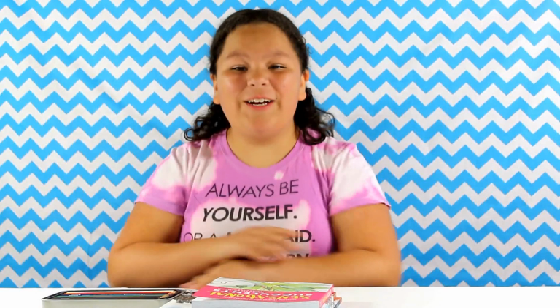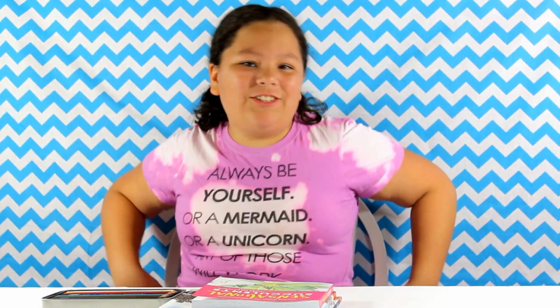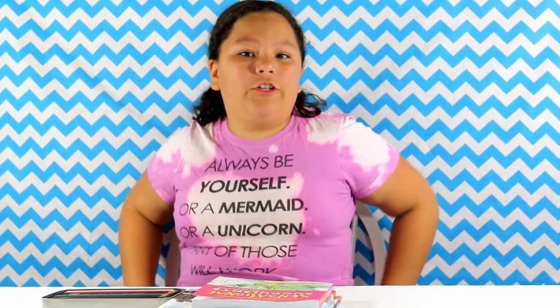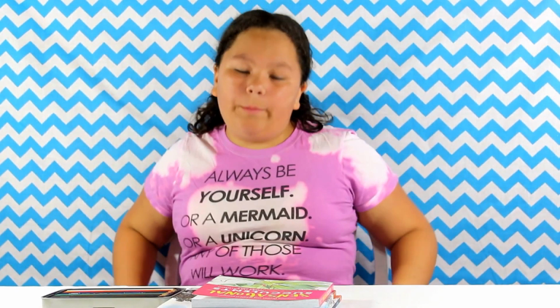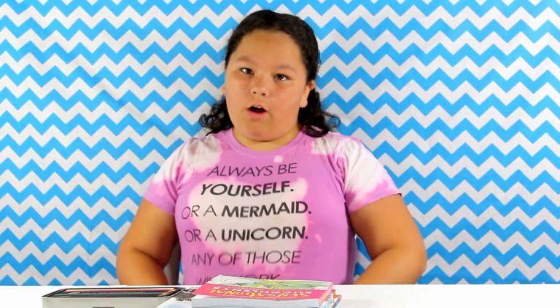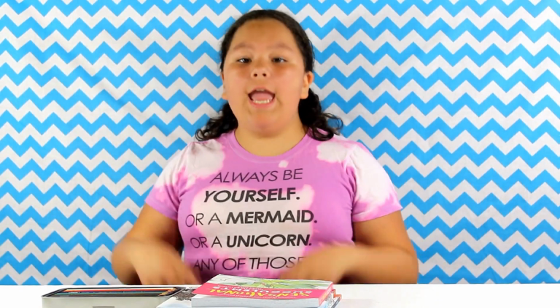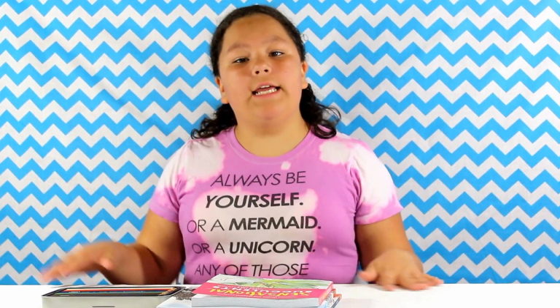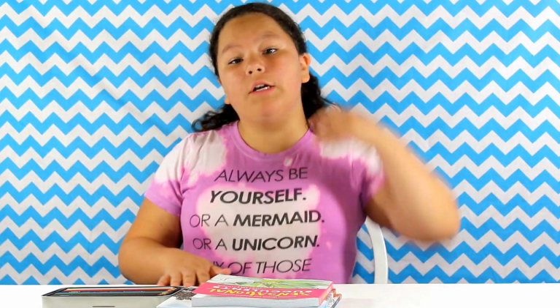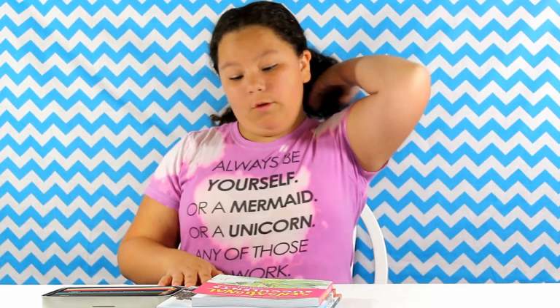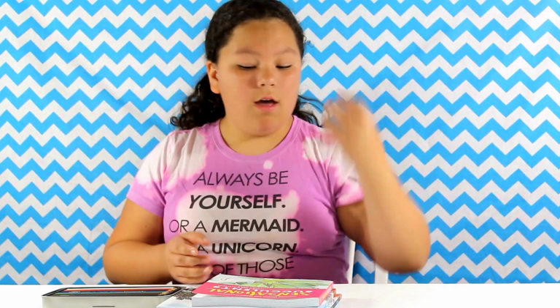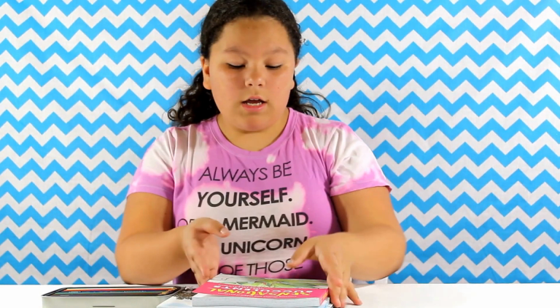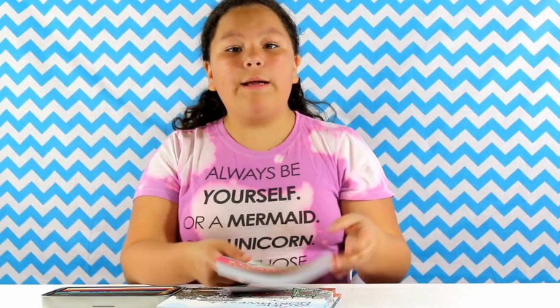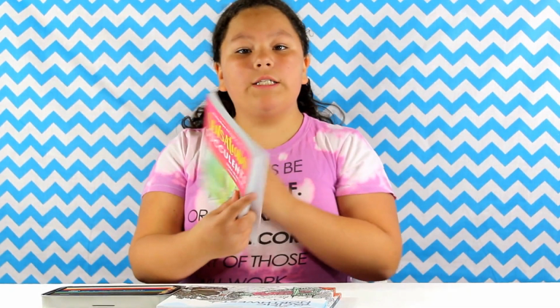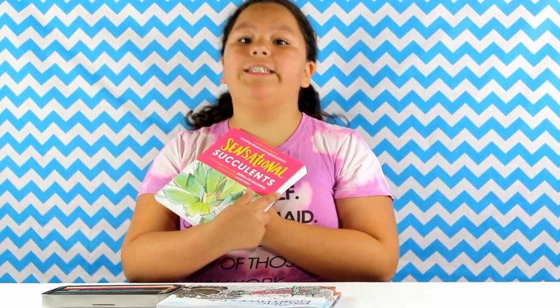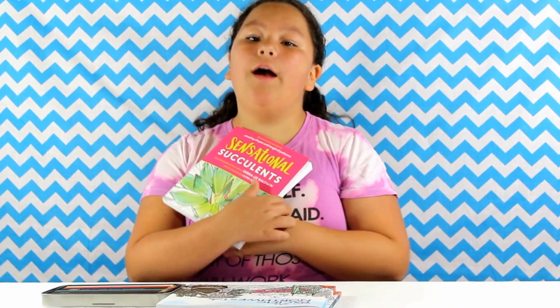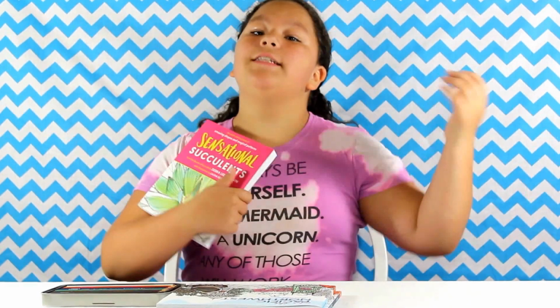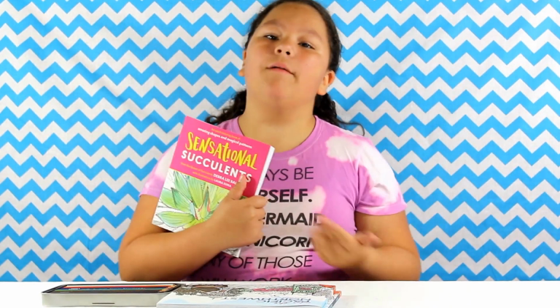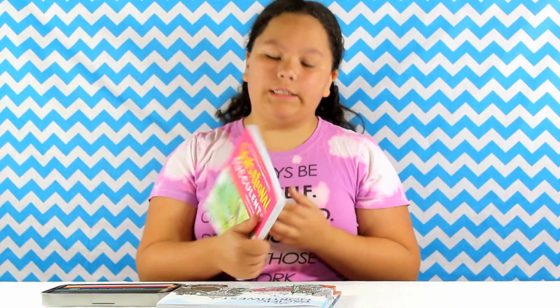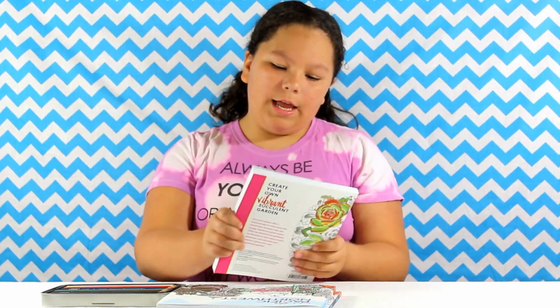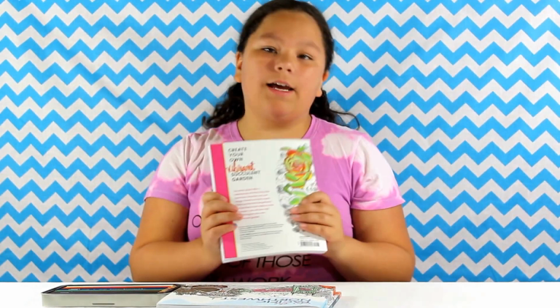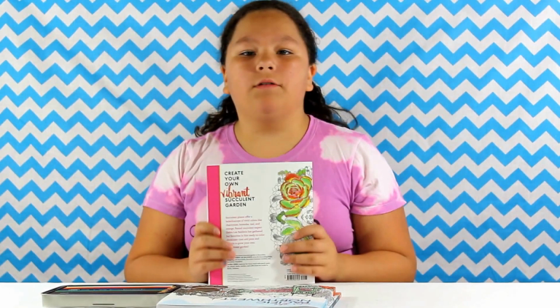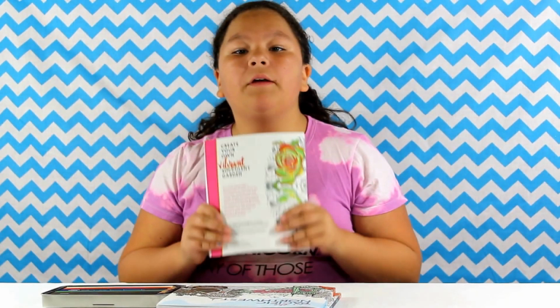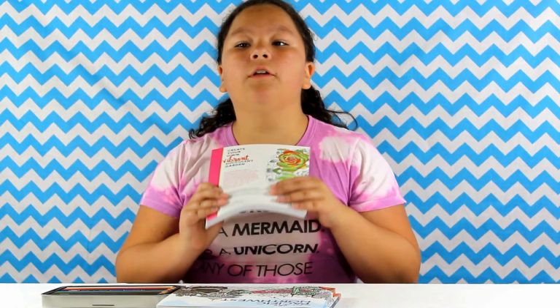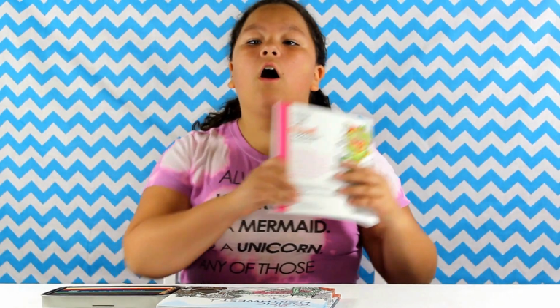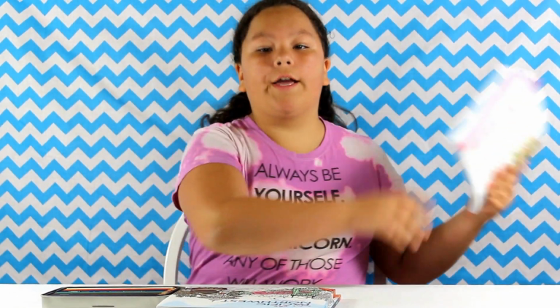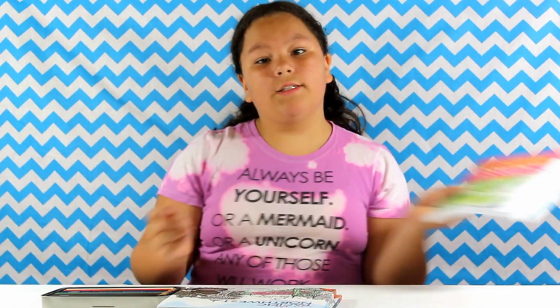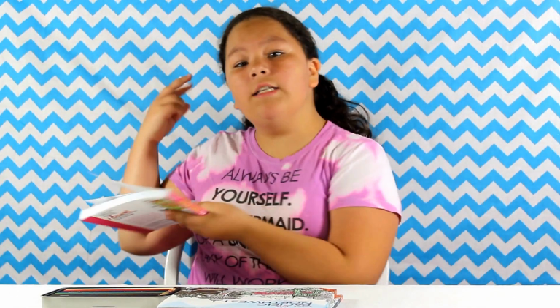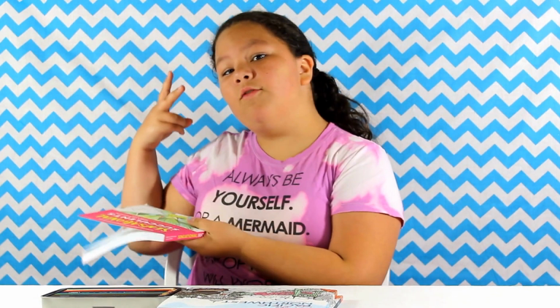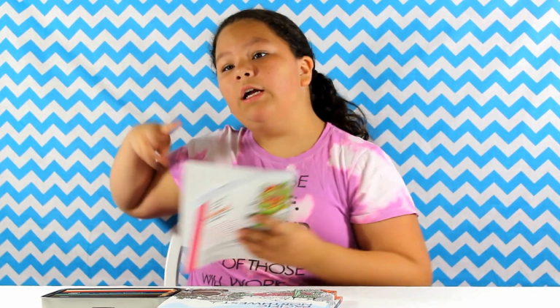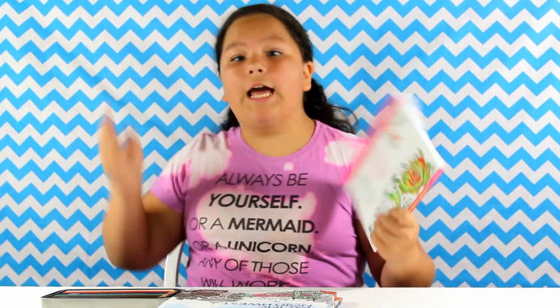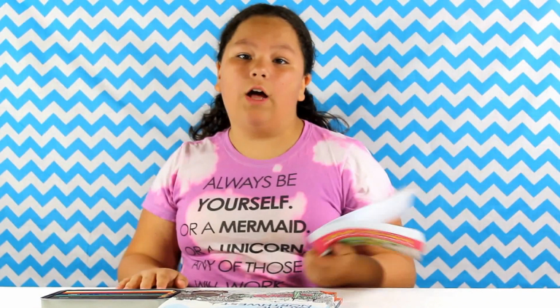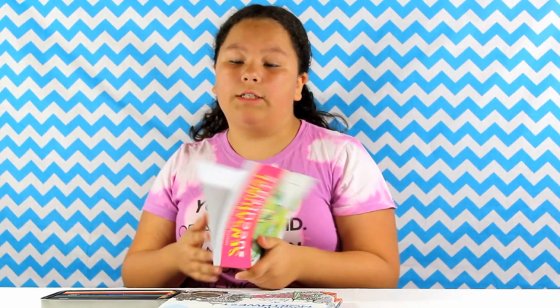Hey everyone, it's Shae Rogers from McKinney Palm, and today I'm going to be reviewing coloring books from Timber Press. These coloring books are perfect for August 2nd for National Coloring Book Day.